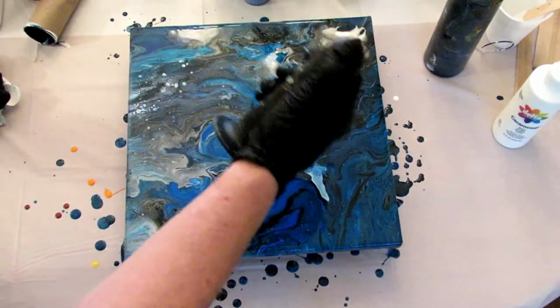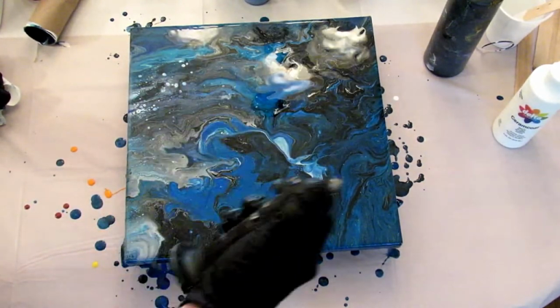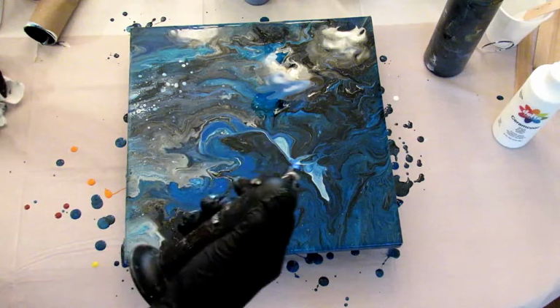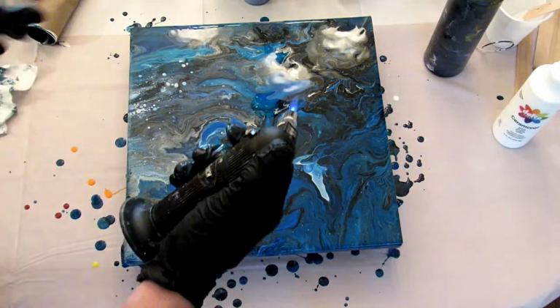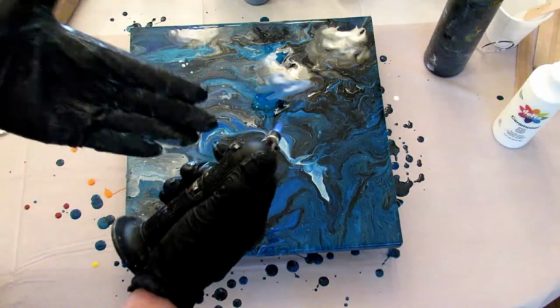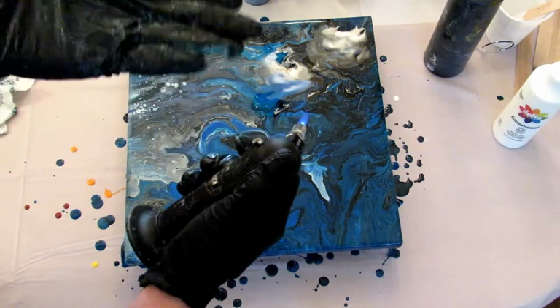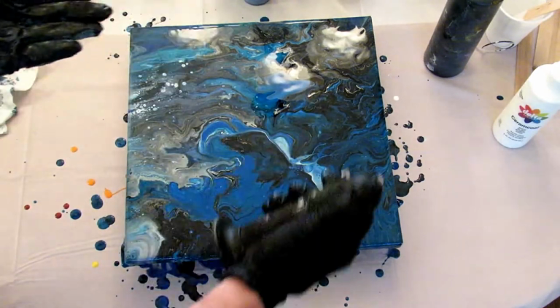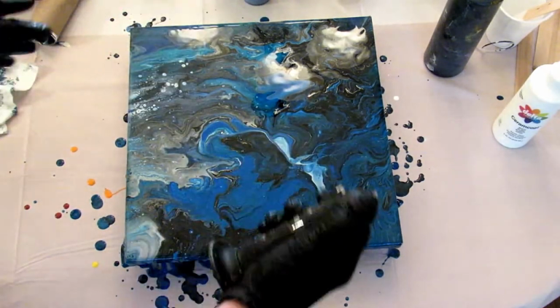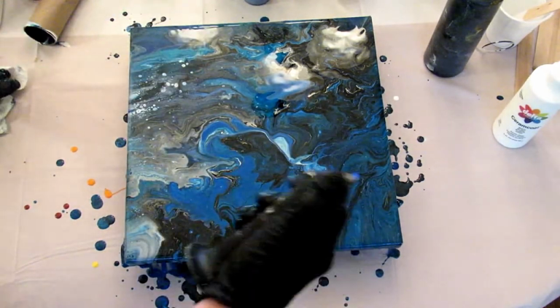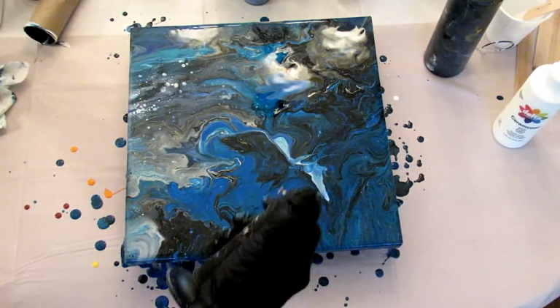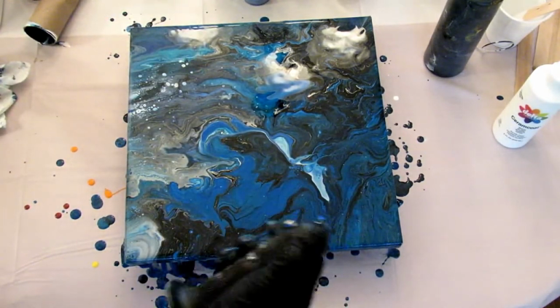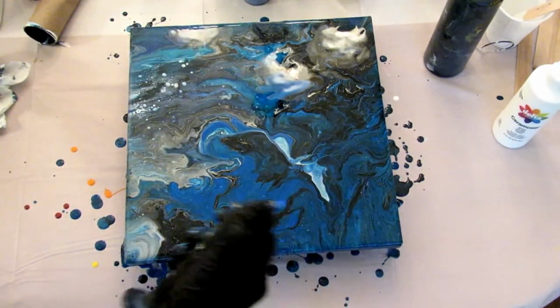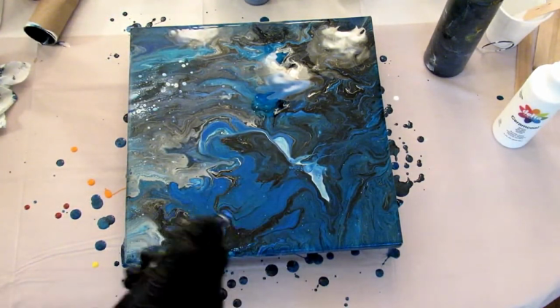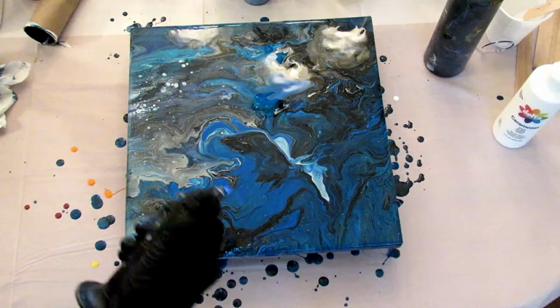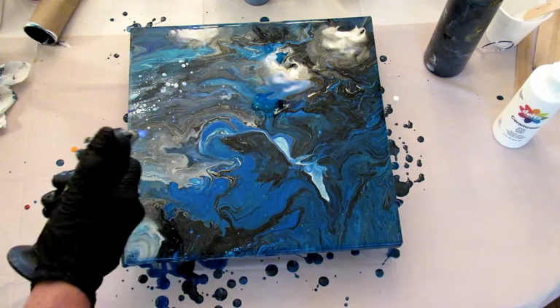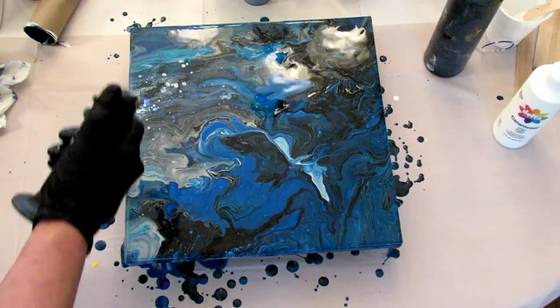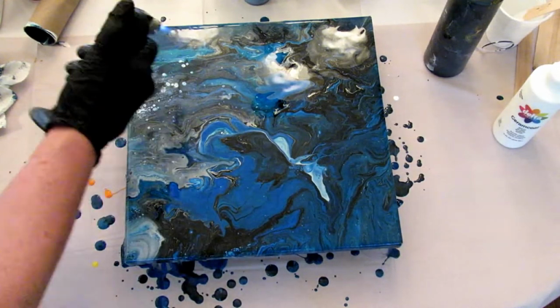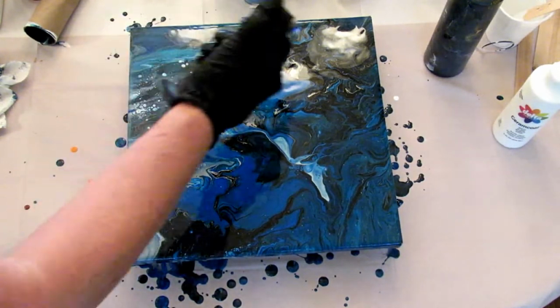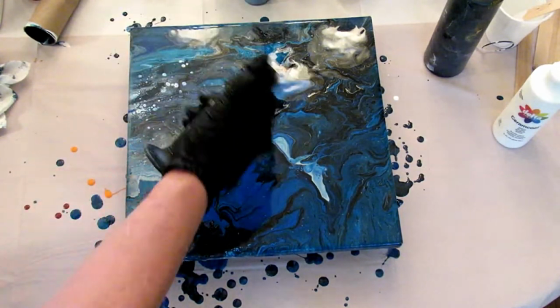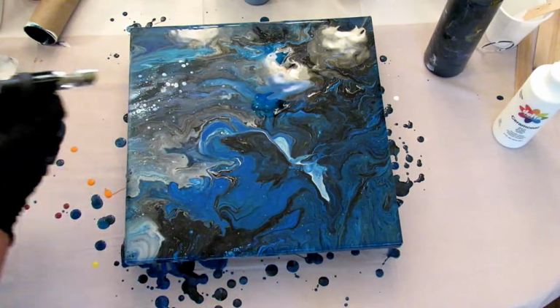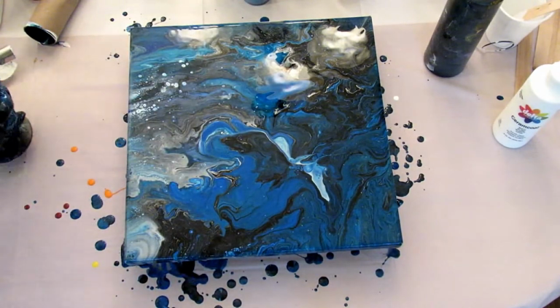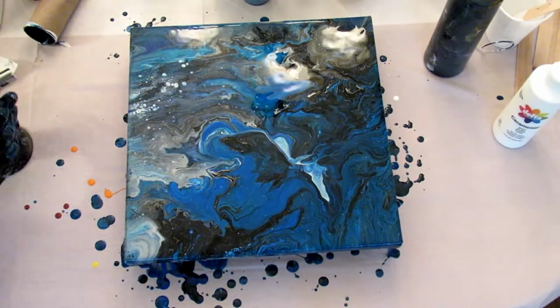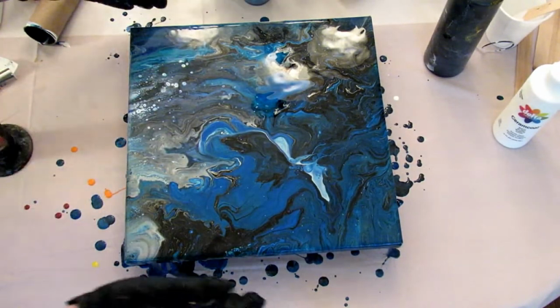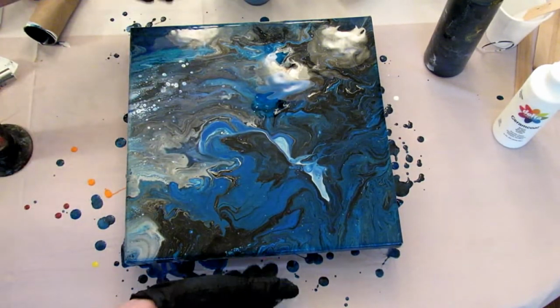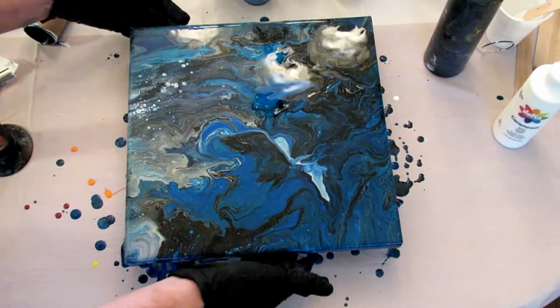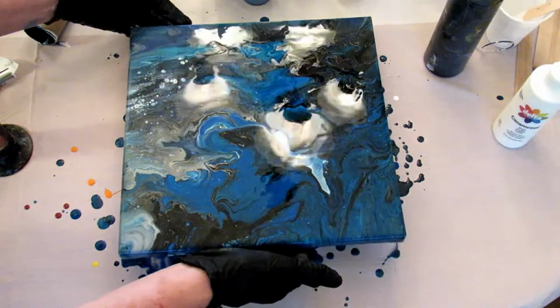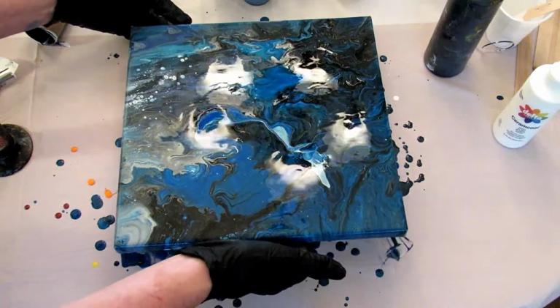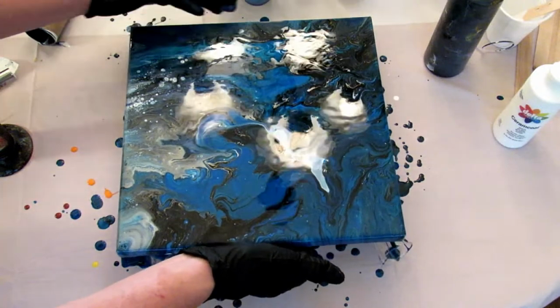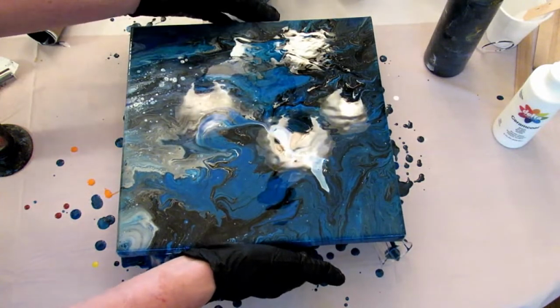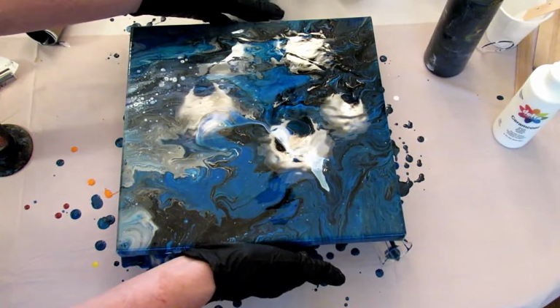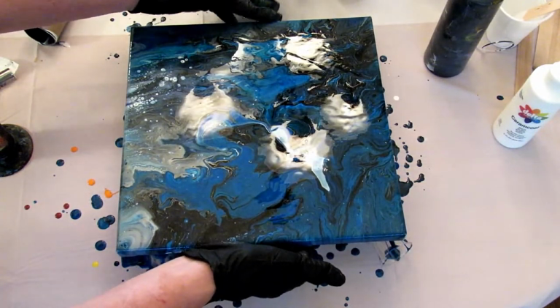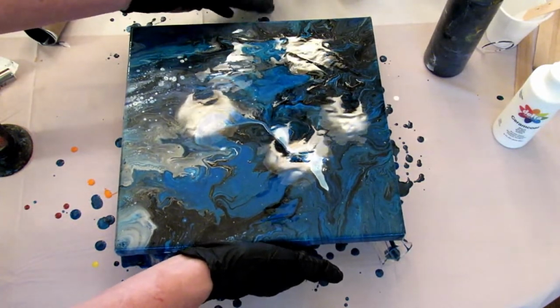Give it another torch to see if anything else wants to come out and play. Remember to keep your torch up away from the paint — you don't want to burn it, you just want to warm it. I need to tilt it this way a little bit.